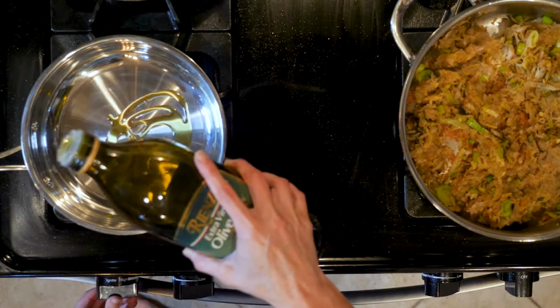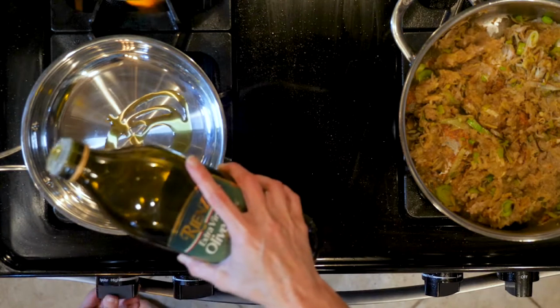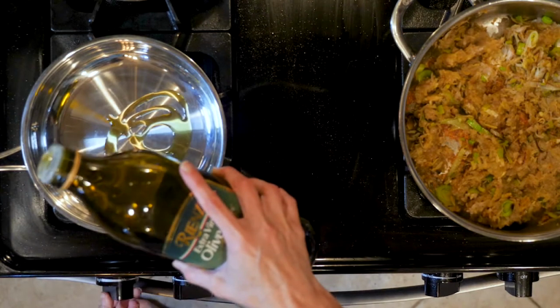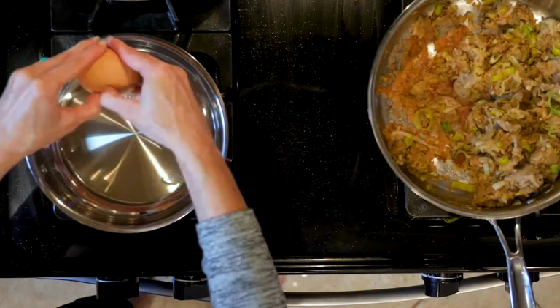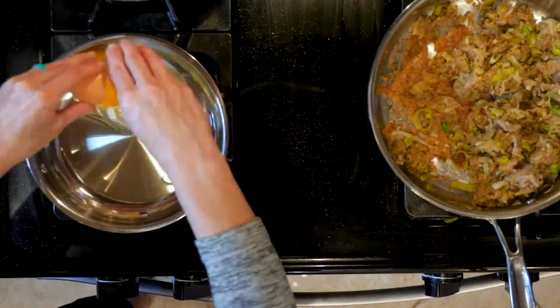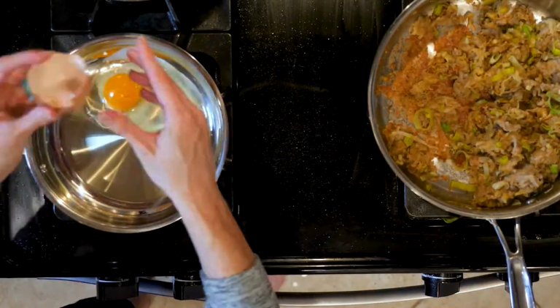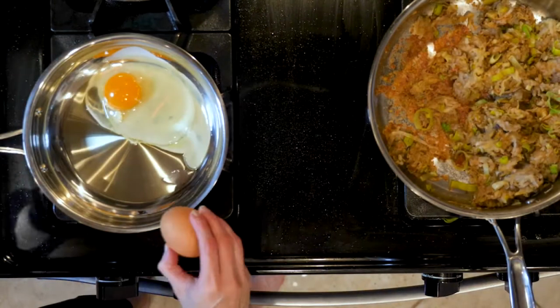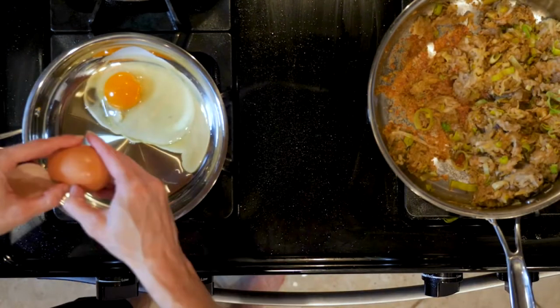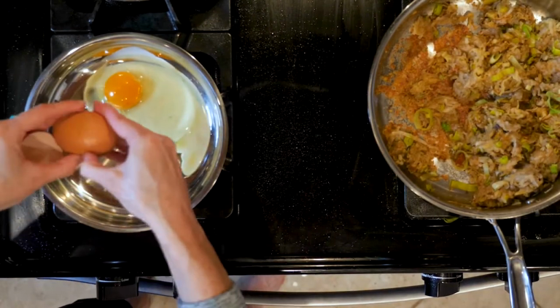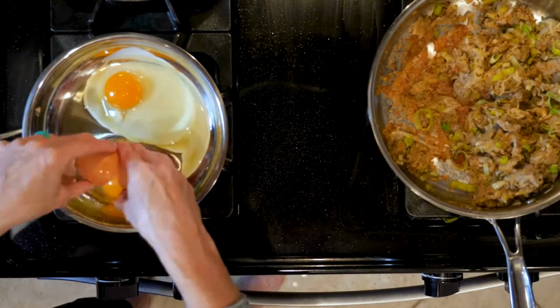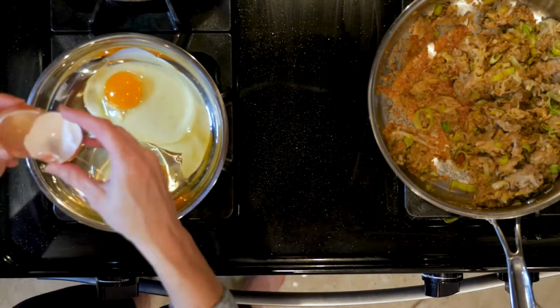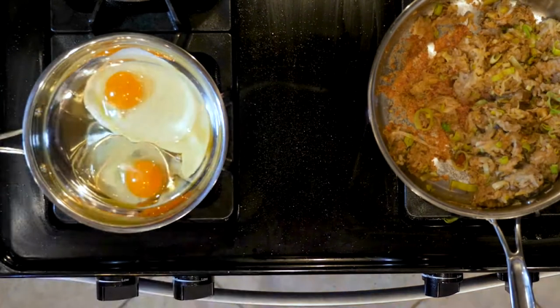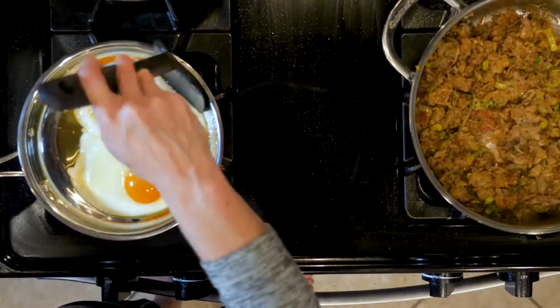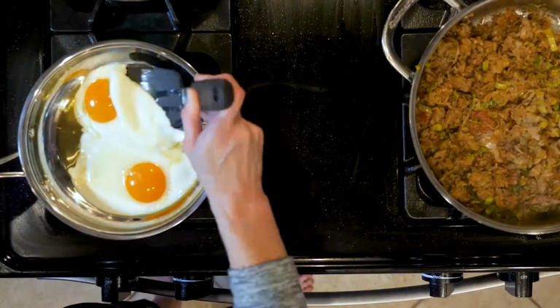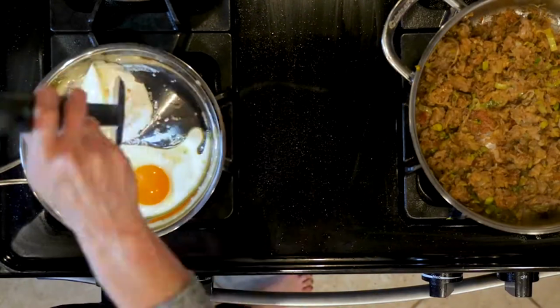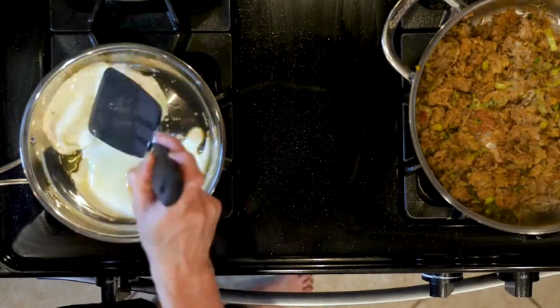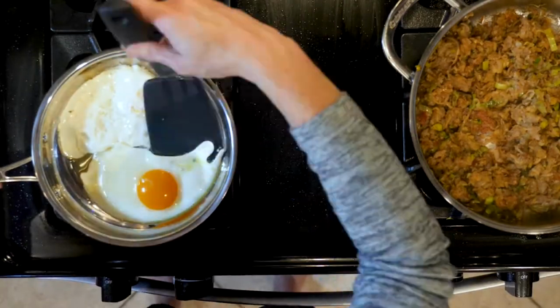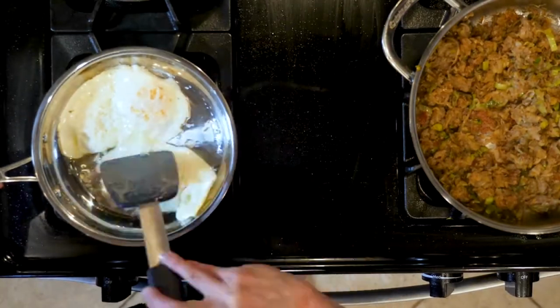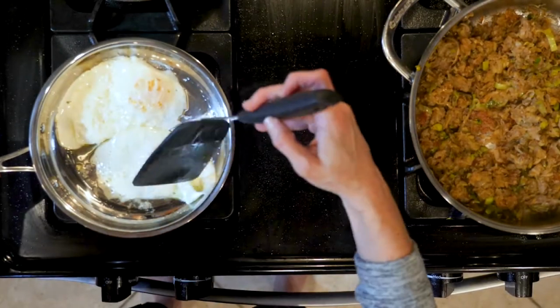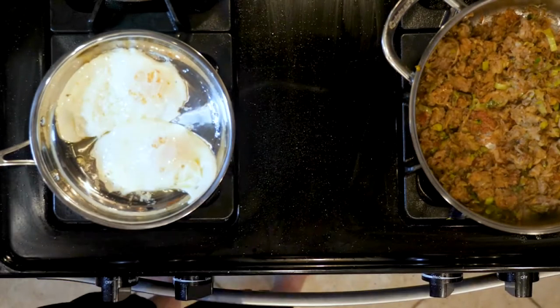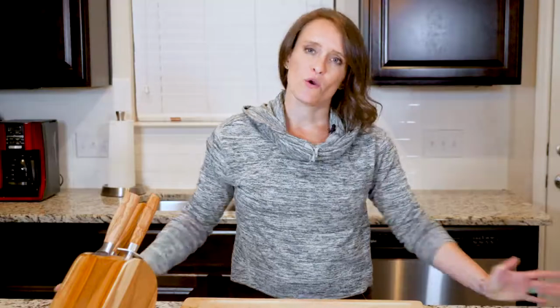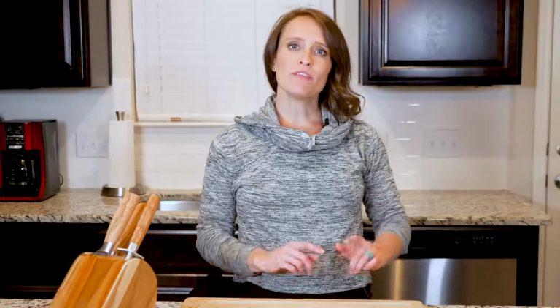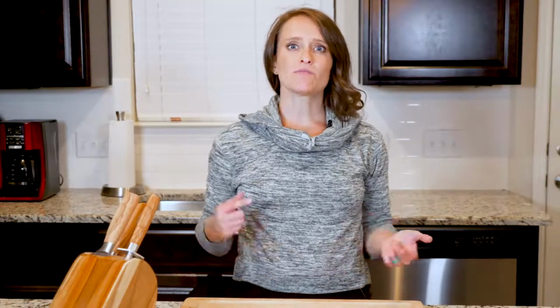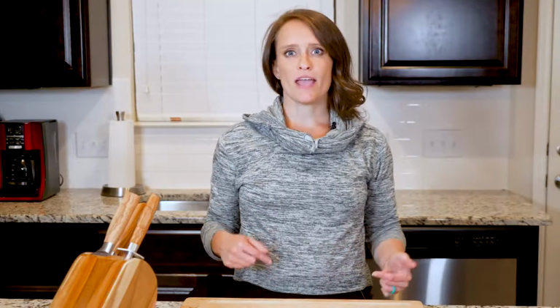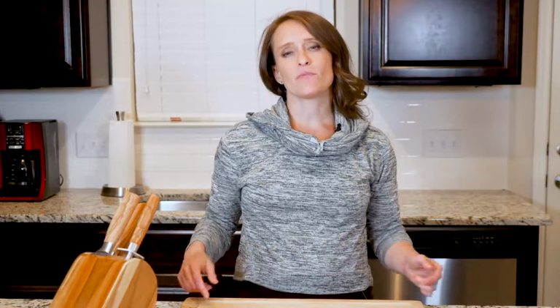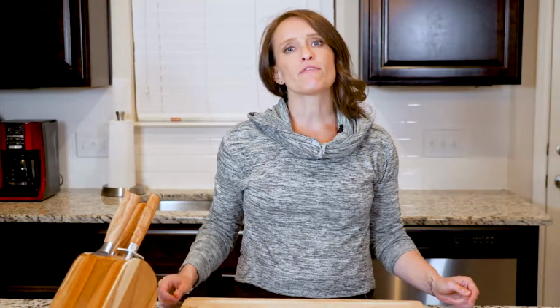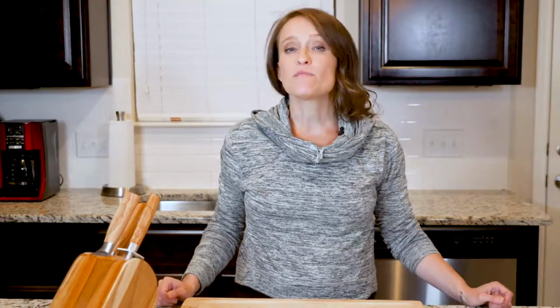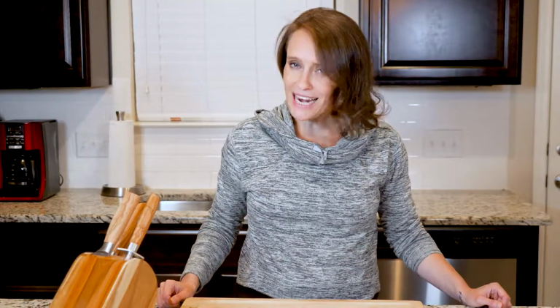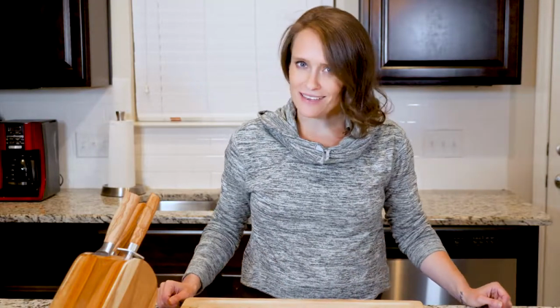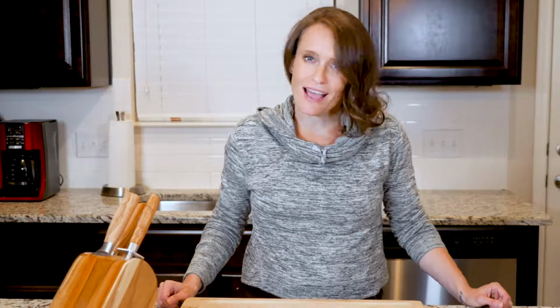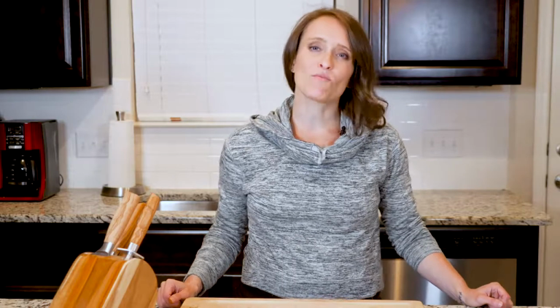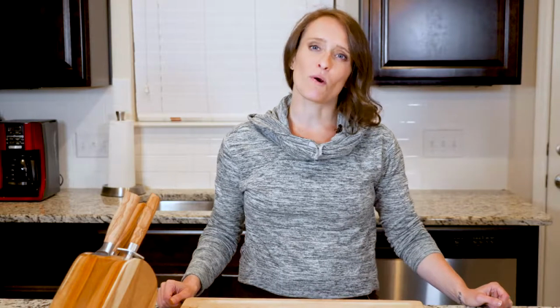Crack two eggs in the pan and cook for about three minutes. Flip the eggs and cook for another one to three minutes. Remove the eggs from the pan and repeat for the remaining eggs, adding more oil if necessary.